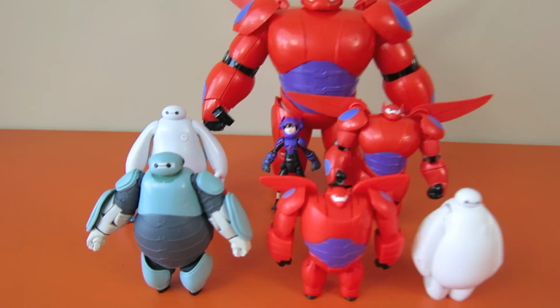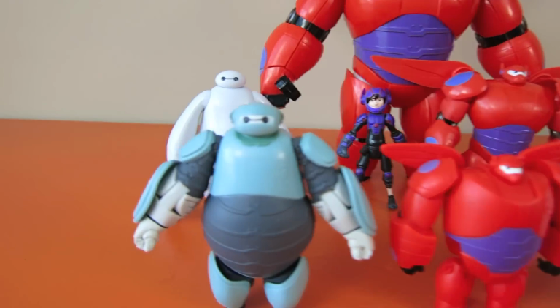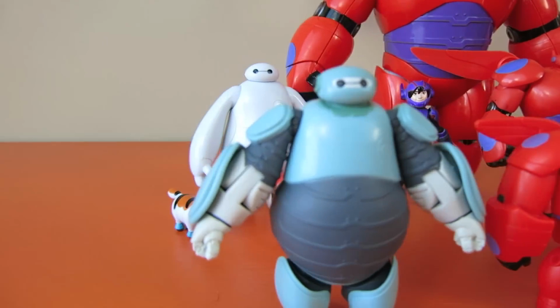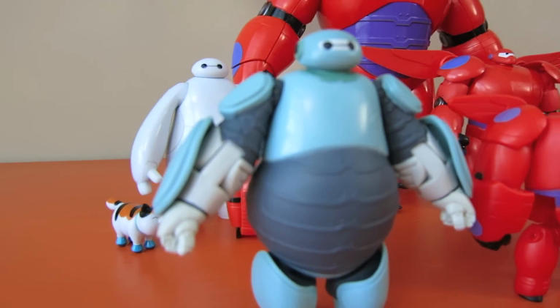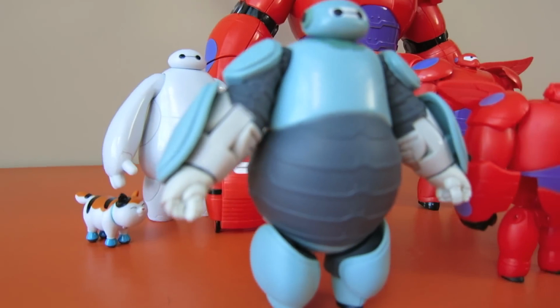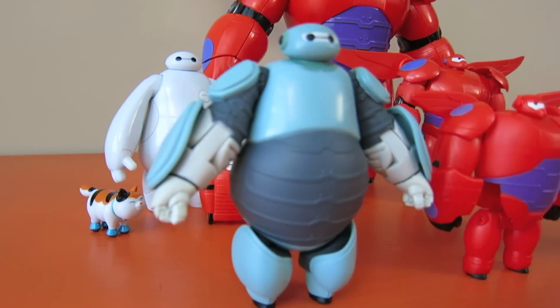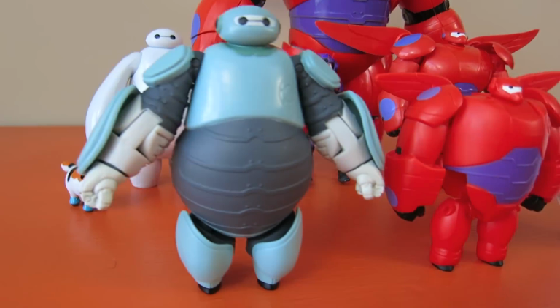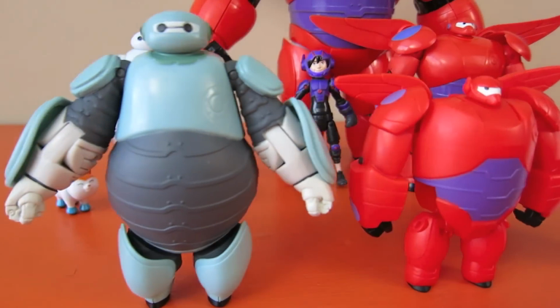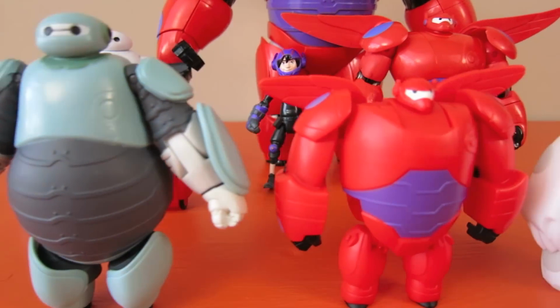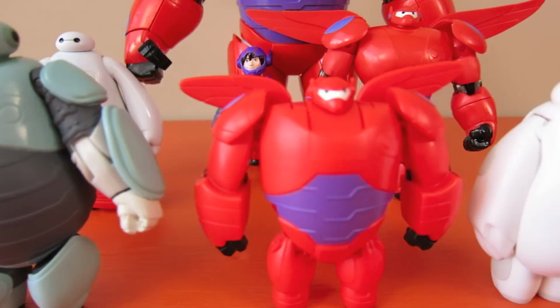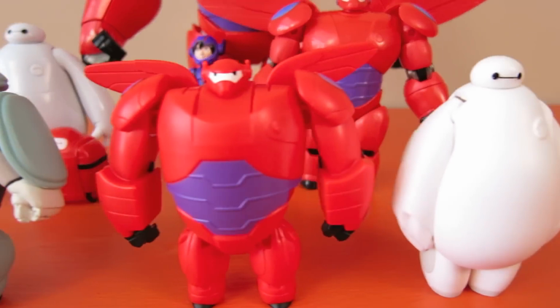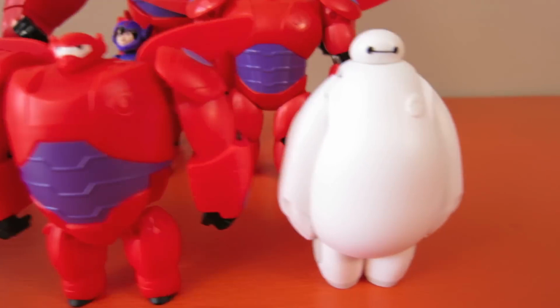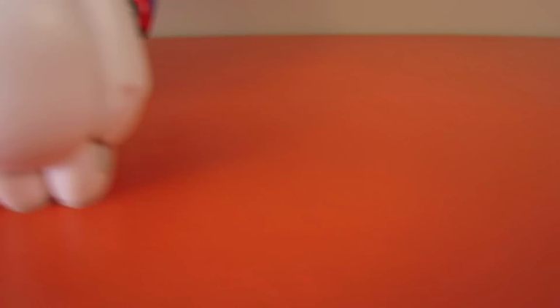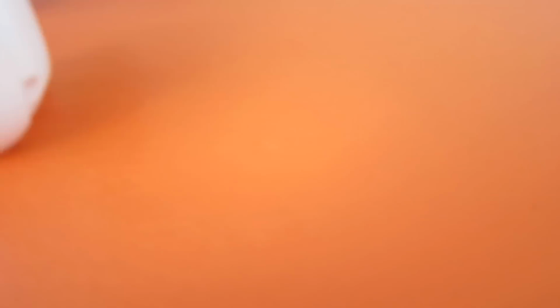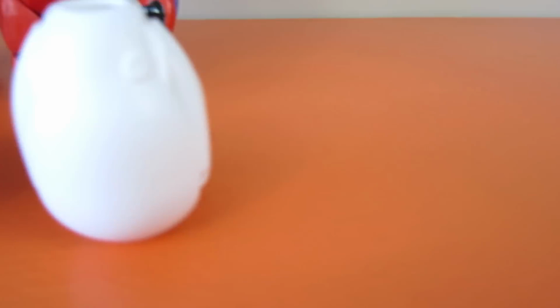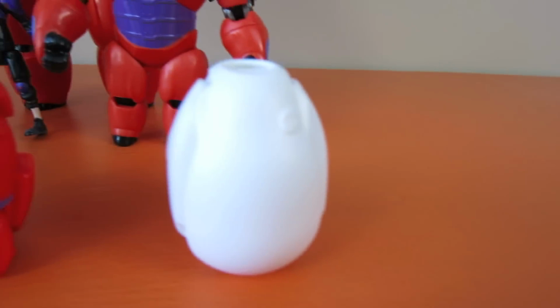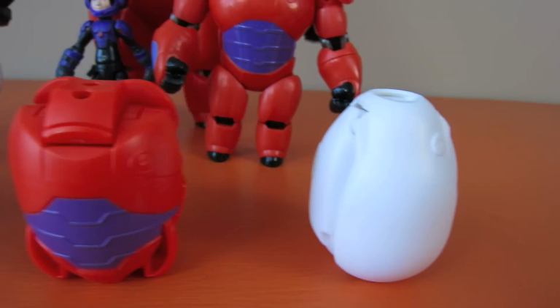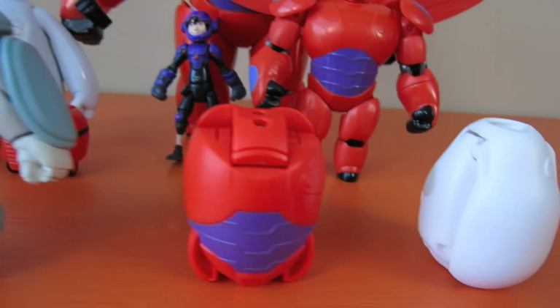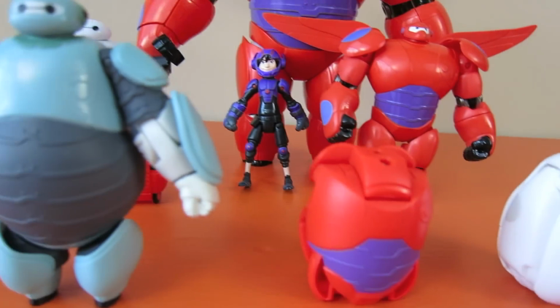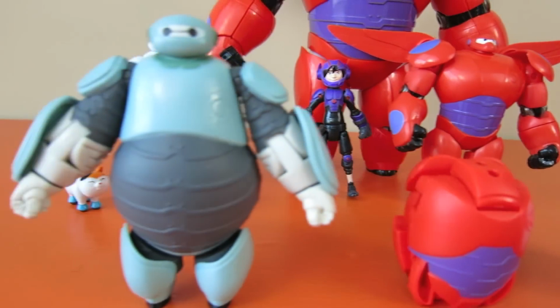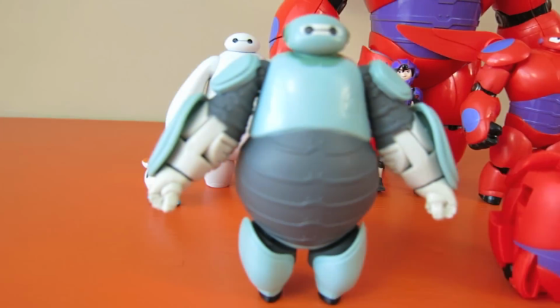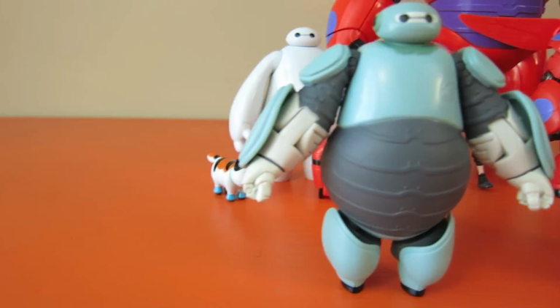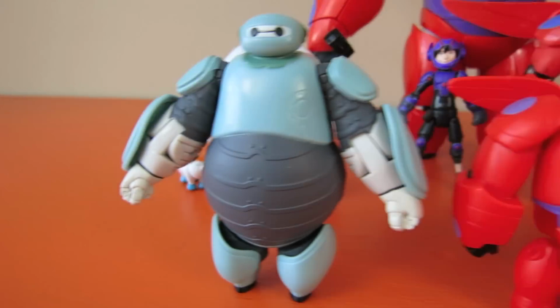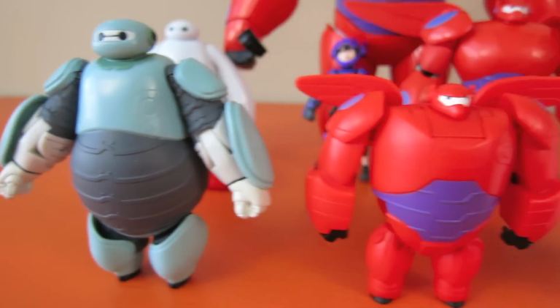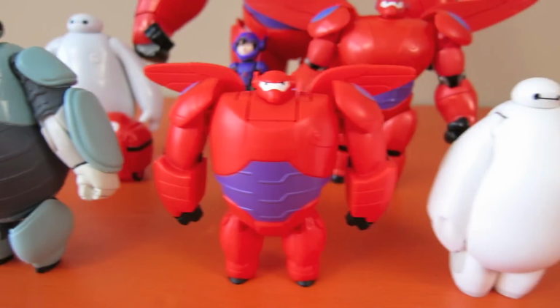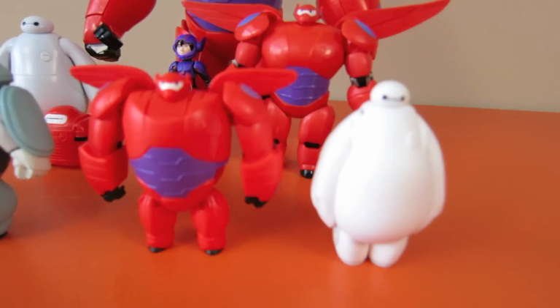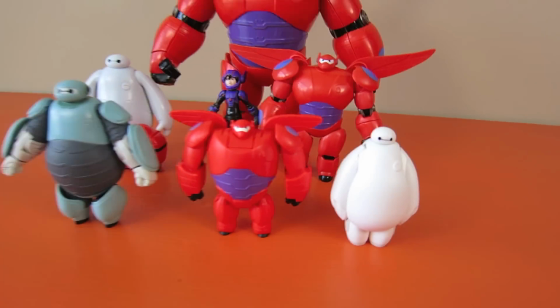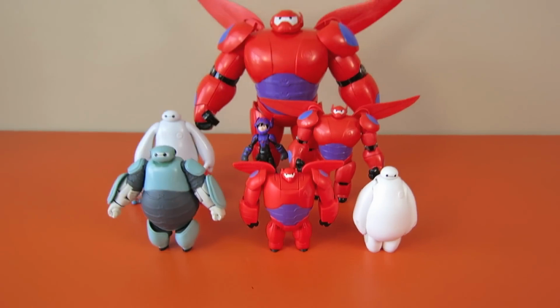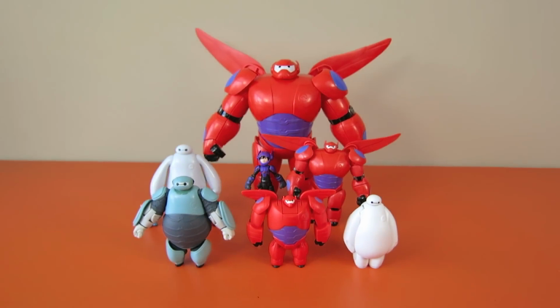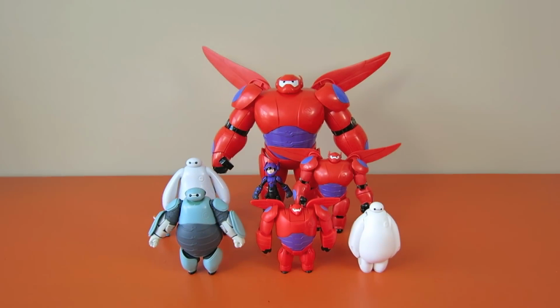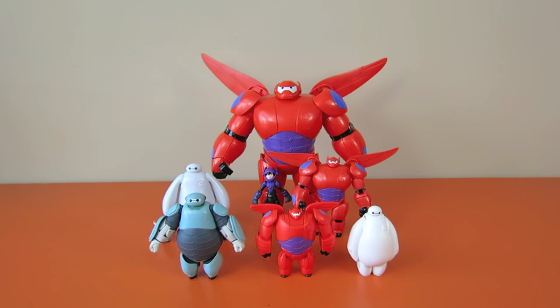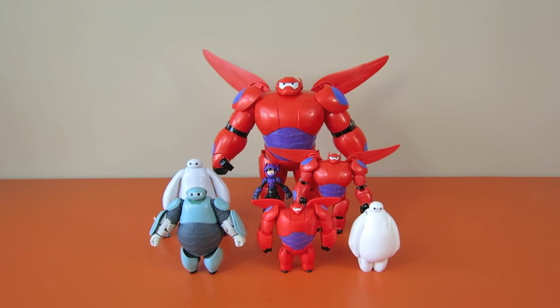What do you think of these really cool Baymax toys? Leave a comment down below on who your favorite is. That's it for this episode of Show and Tell Toys. Check out my channel for other Big Hero 6 videos and for more exciting toys.